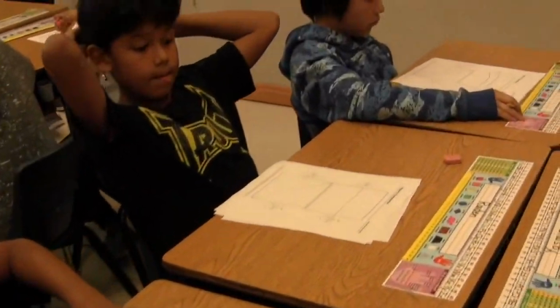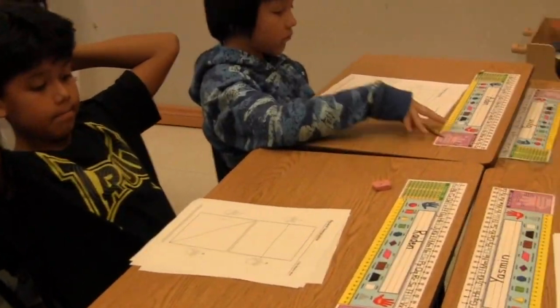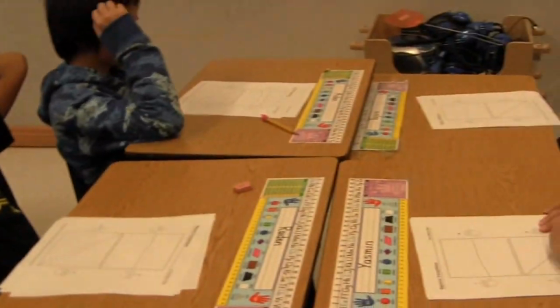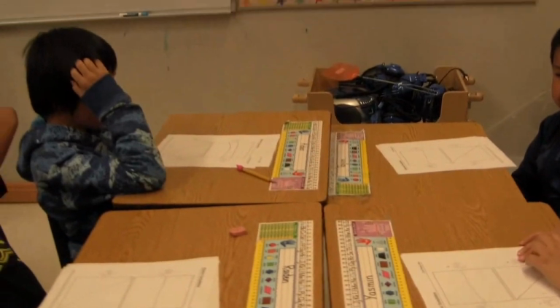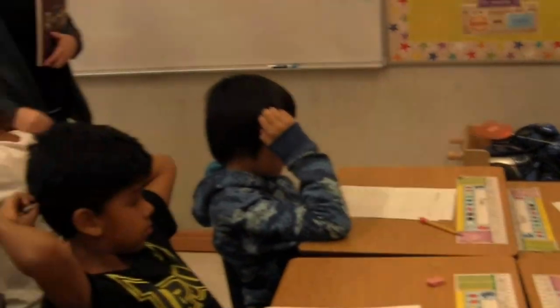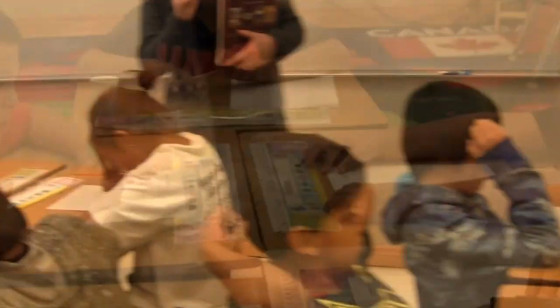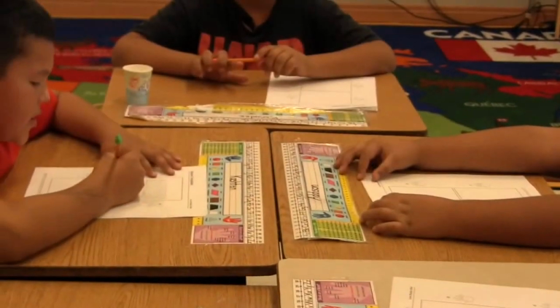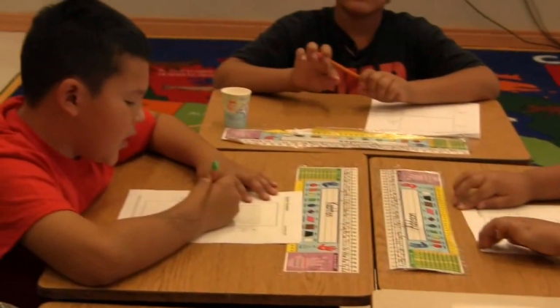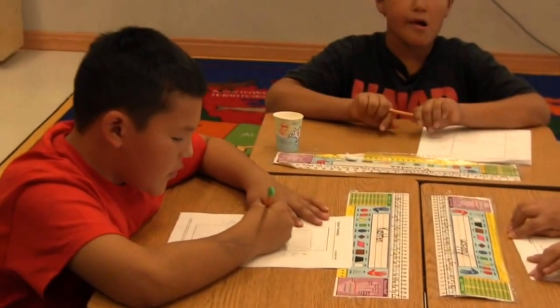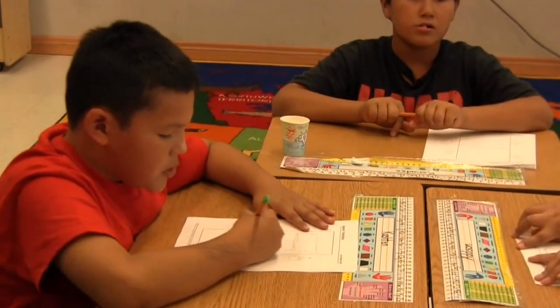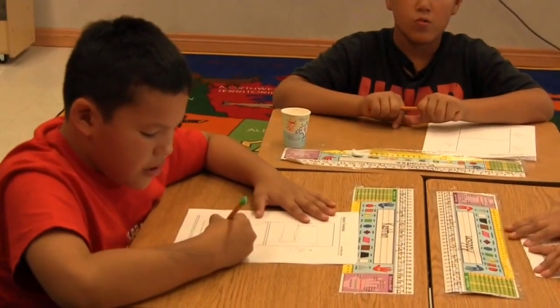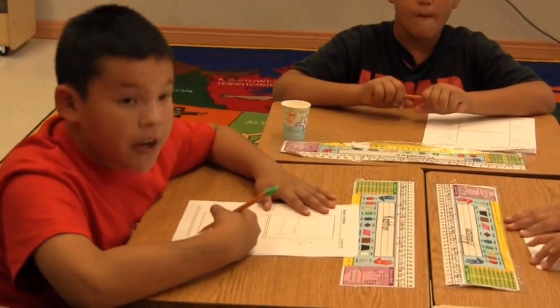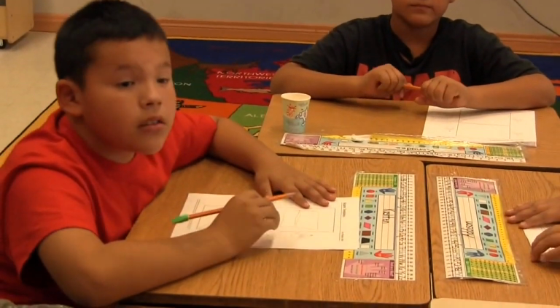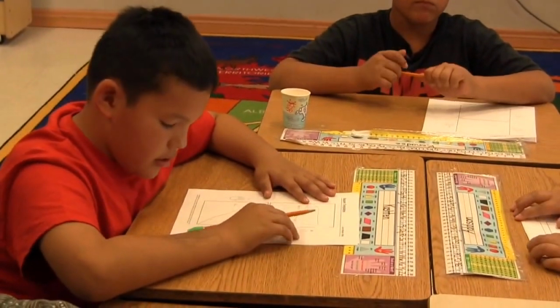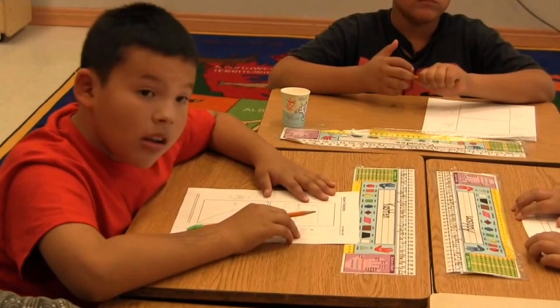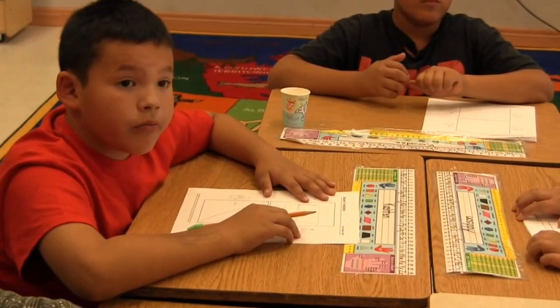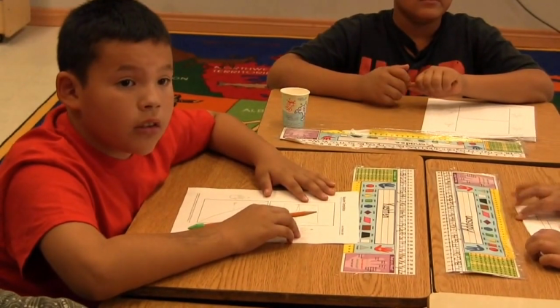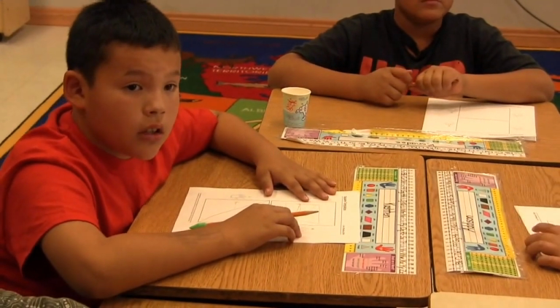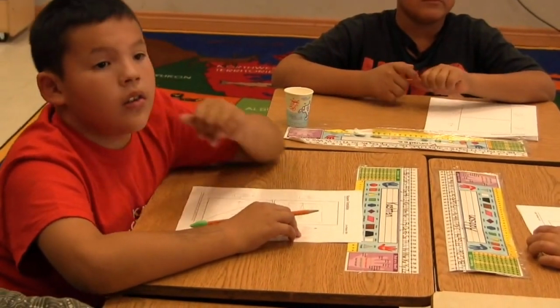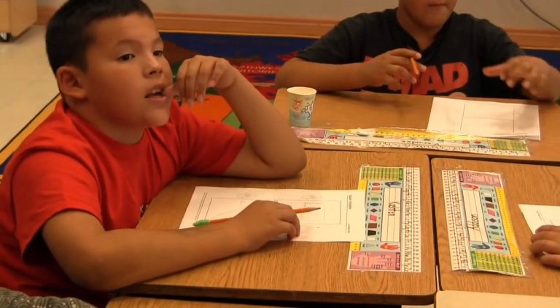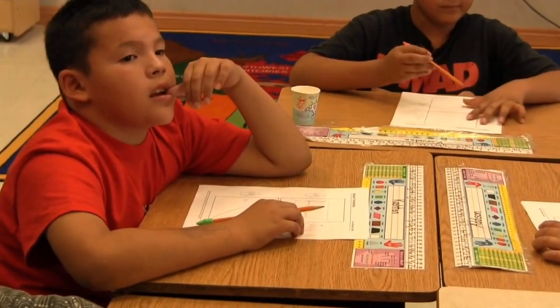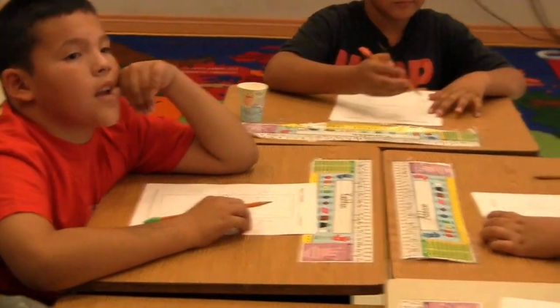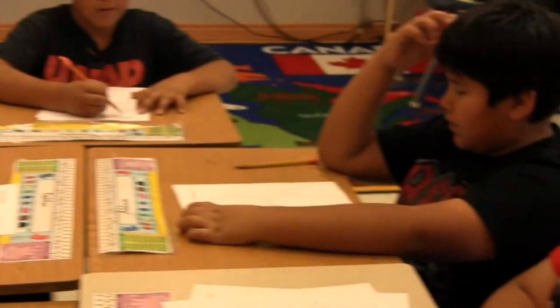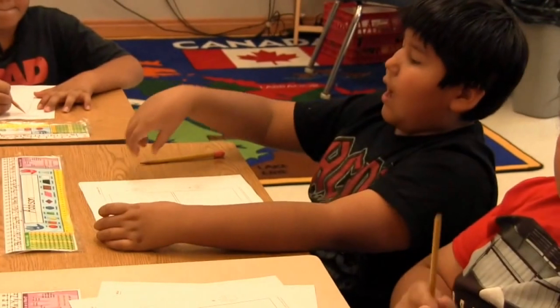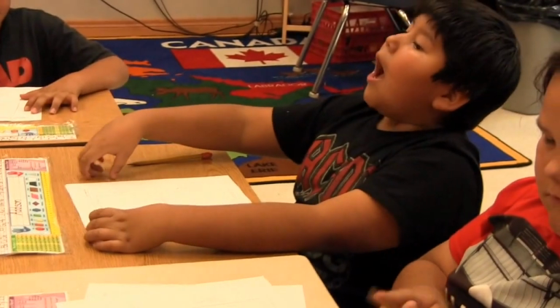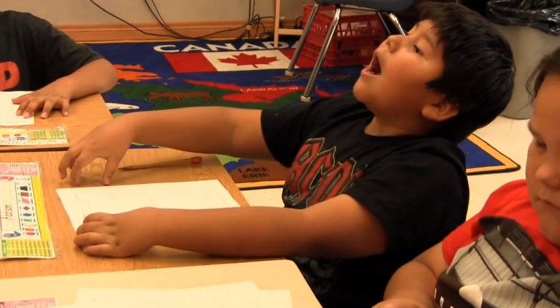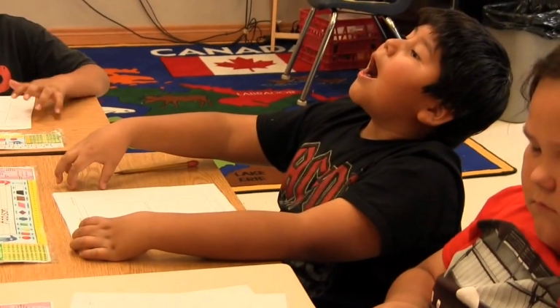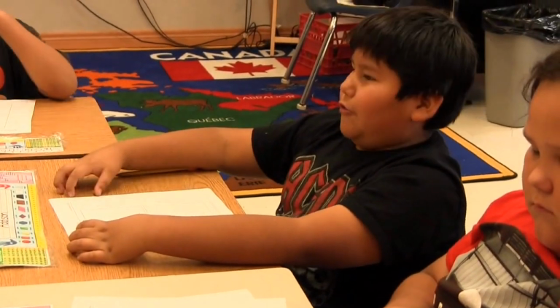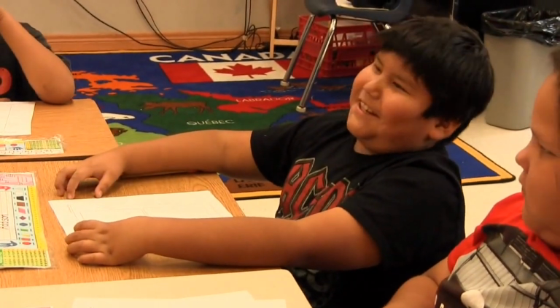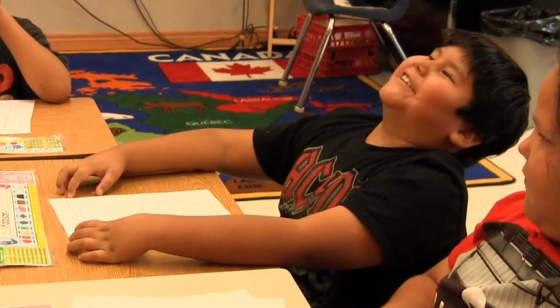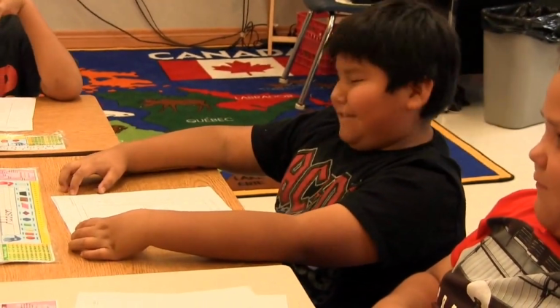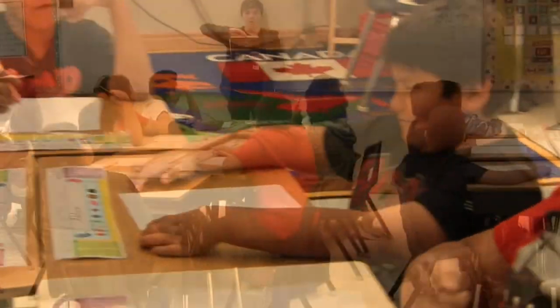Excellent. Put your pencil at the top left and go down to the bottom right. And what kind of line is that, Addy? A diagonal line.